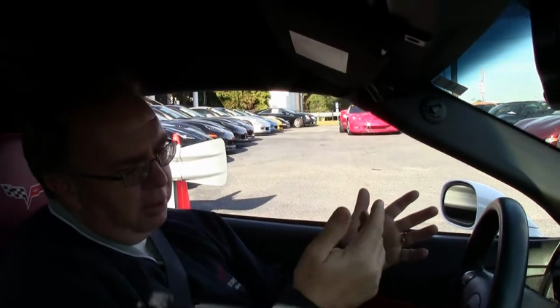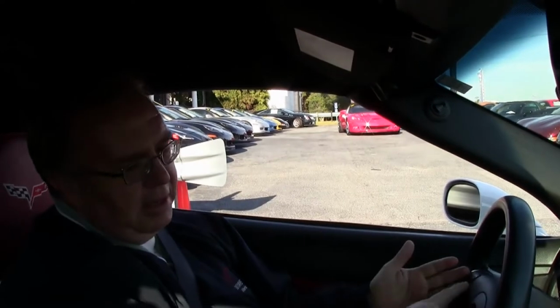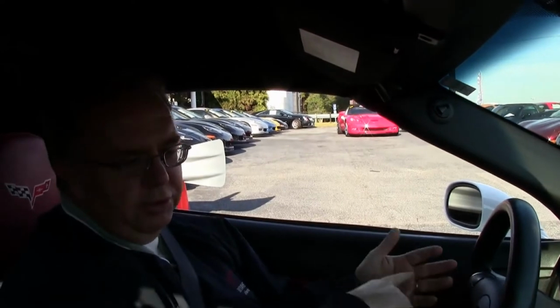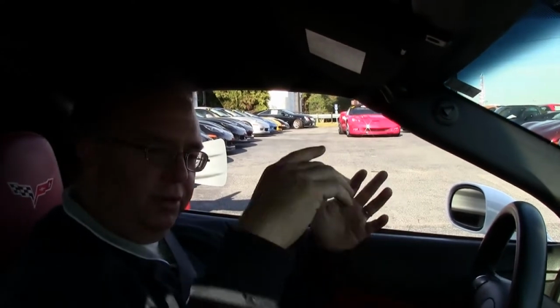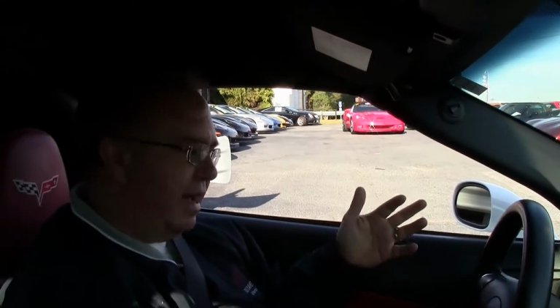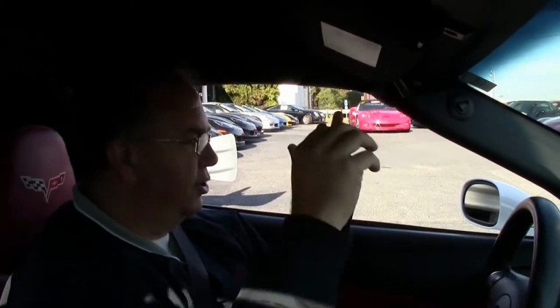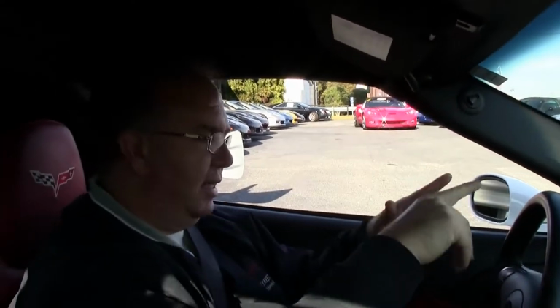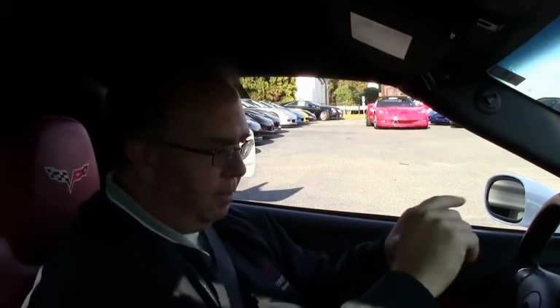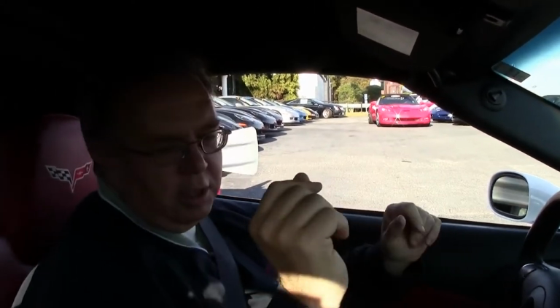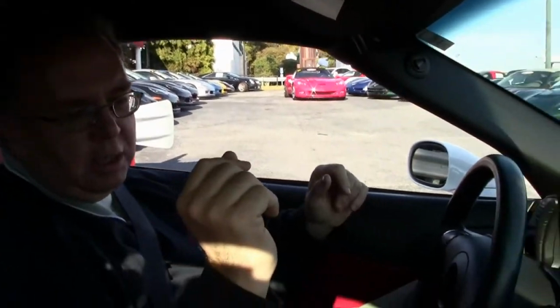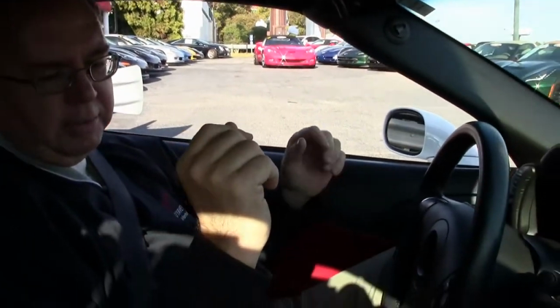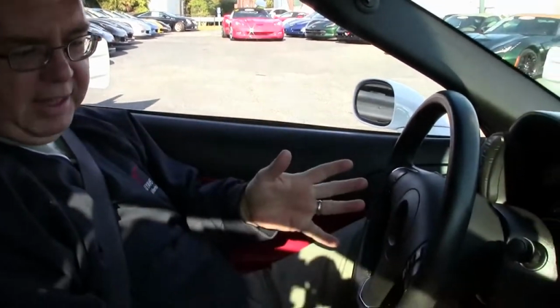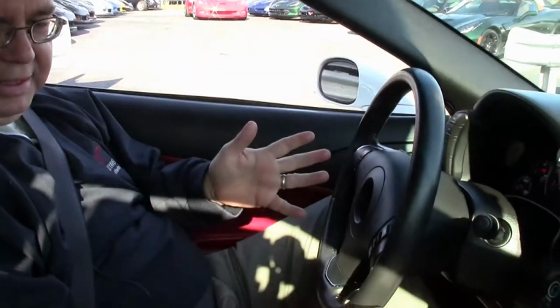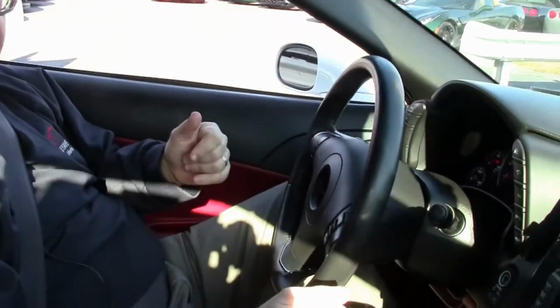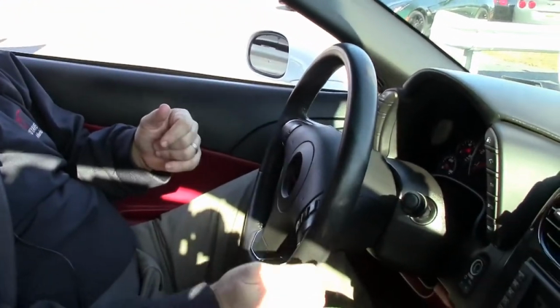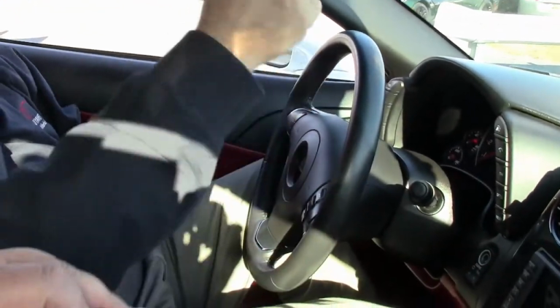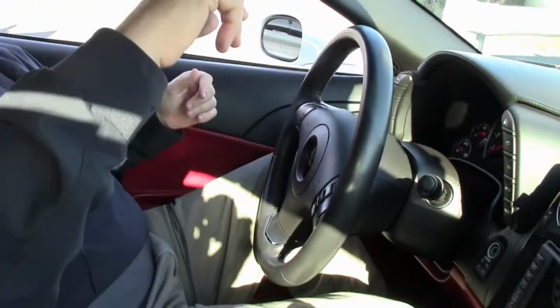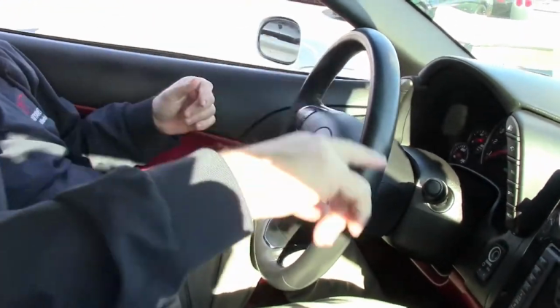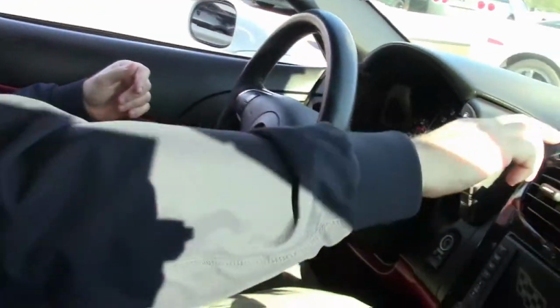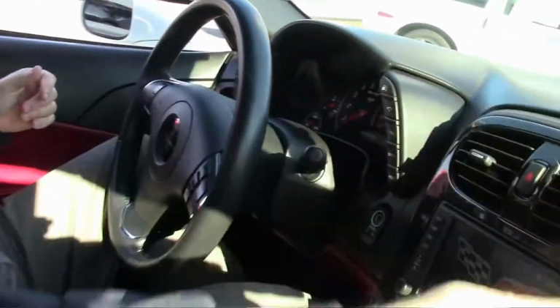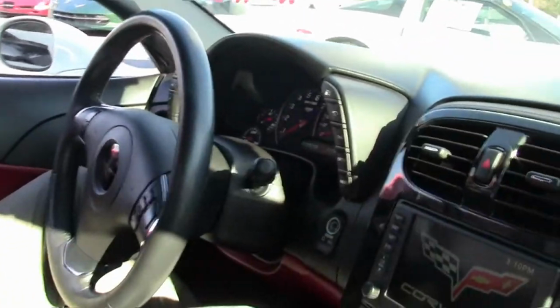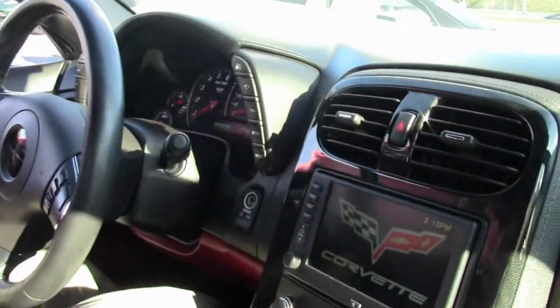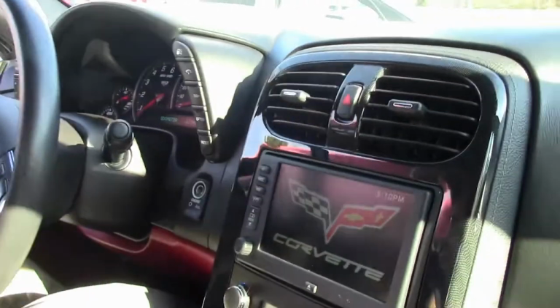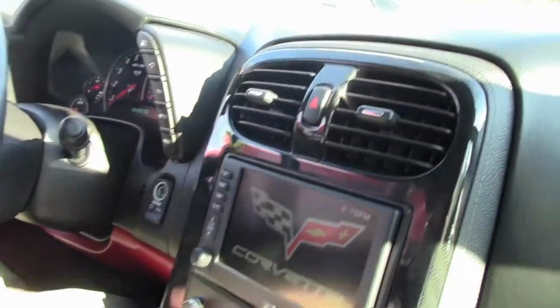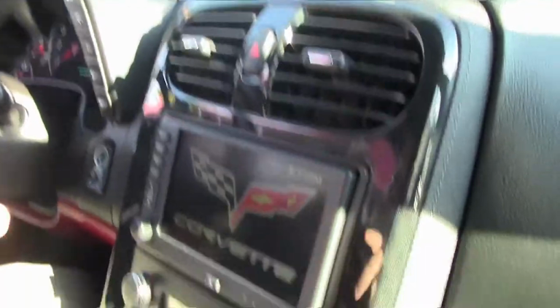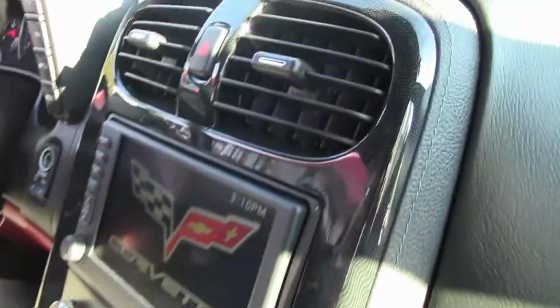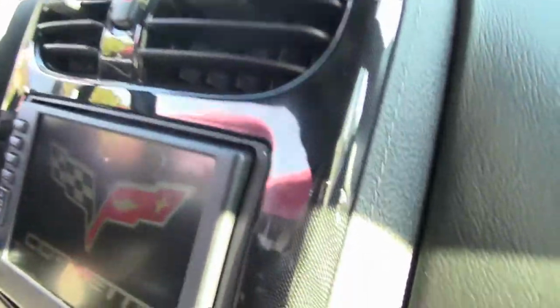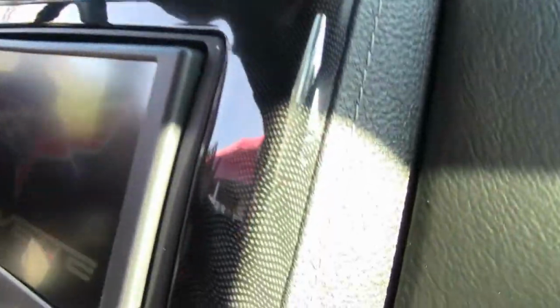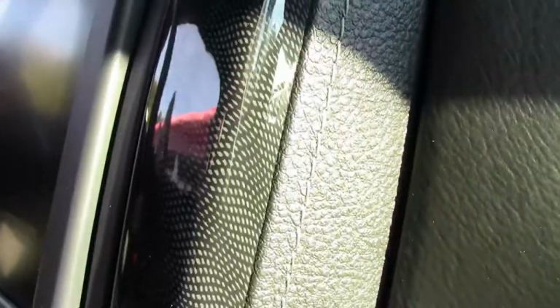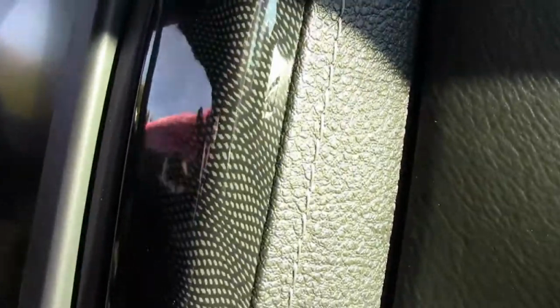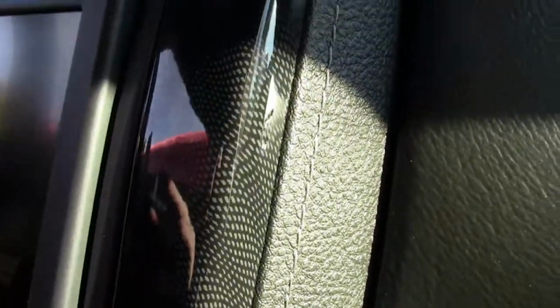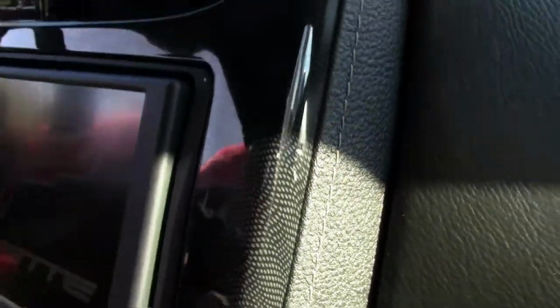Notice it has the Bluetooth navigation and heads up display. Doesn't have the heated seats. Has the faux carbon center stack. It's a really nice clean car inside.